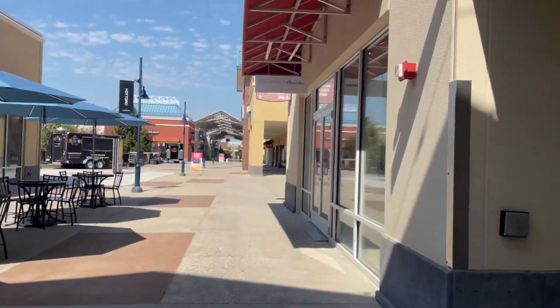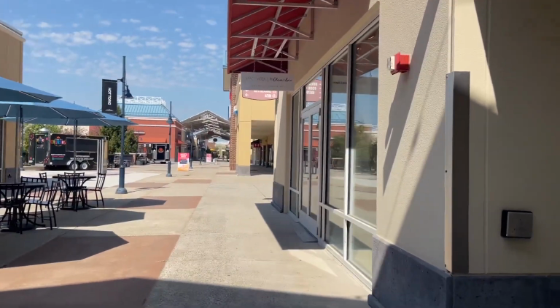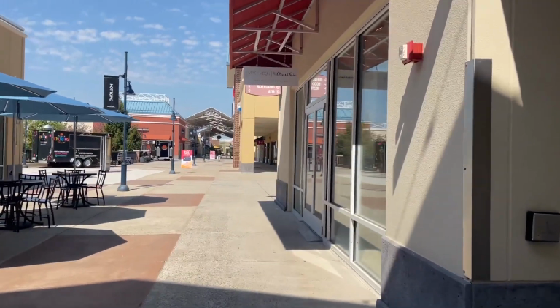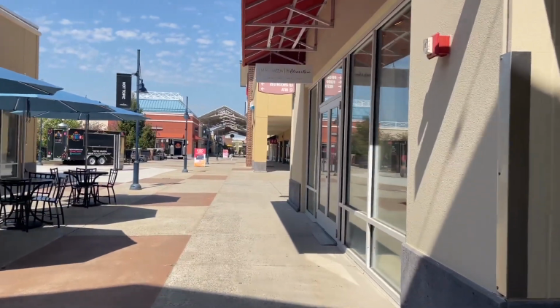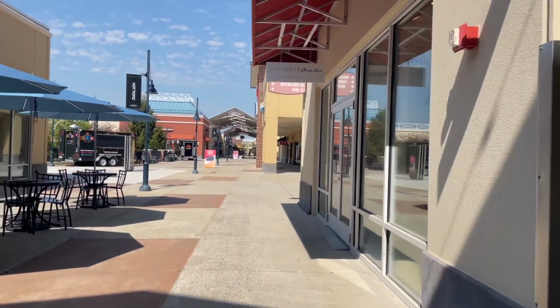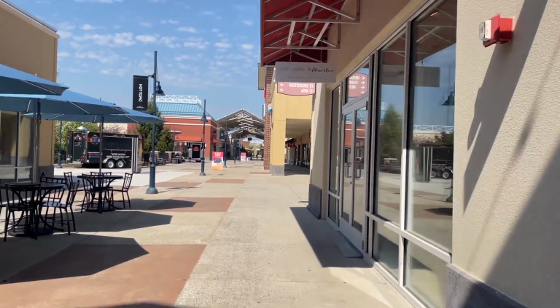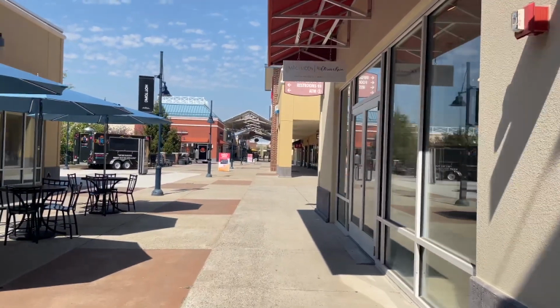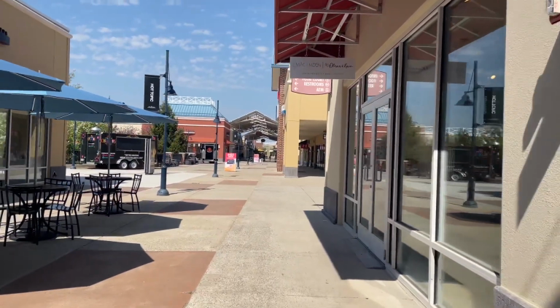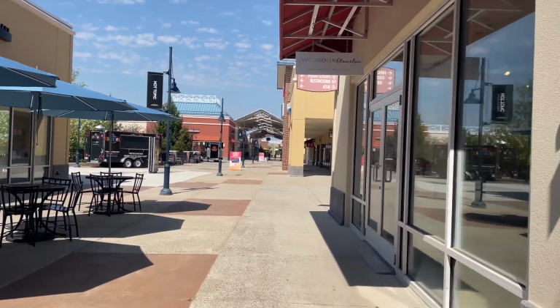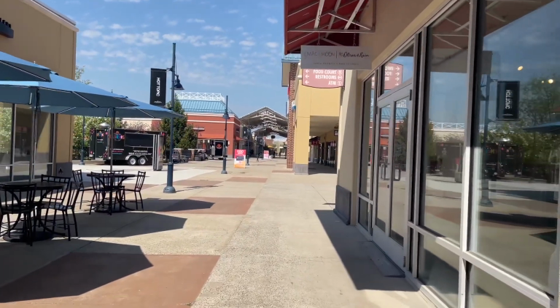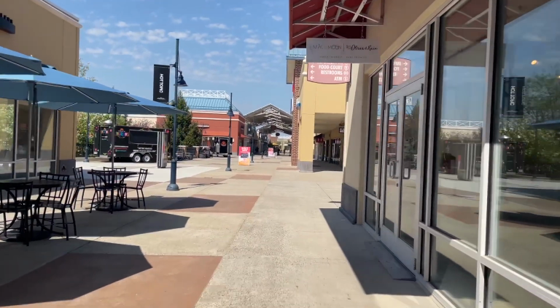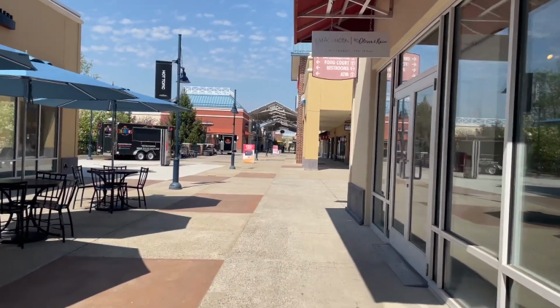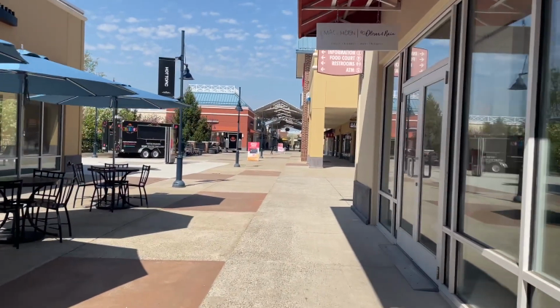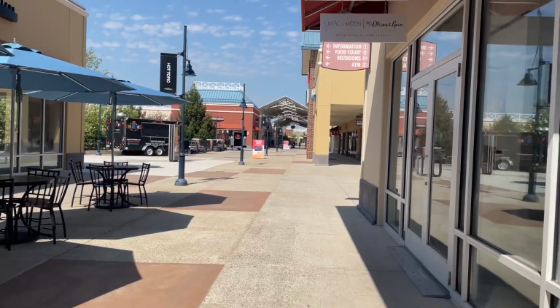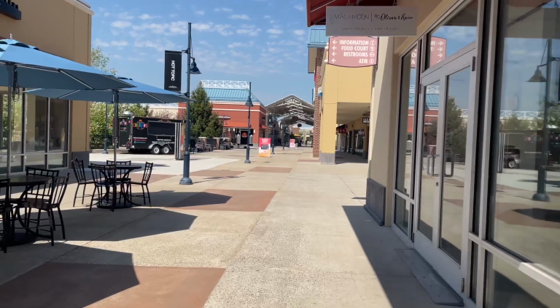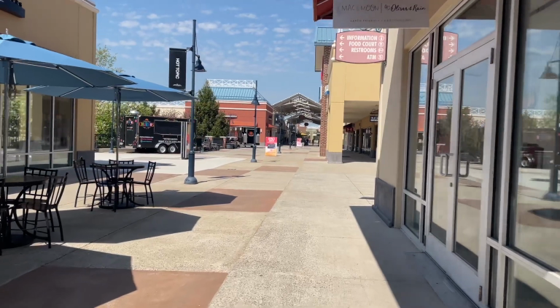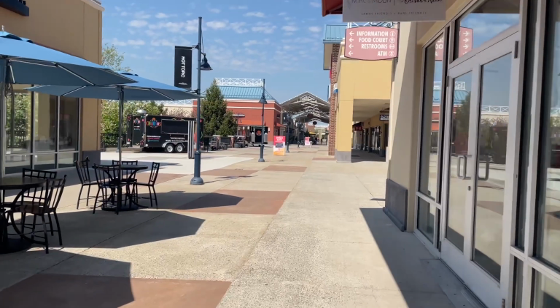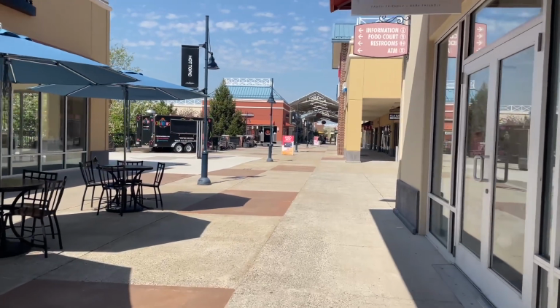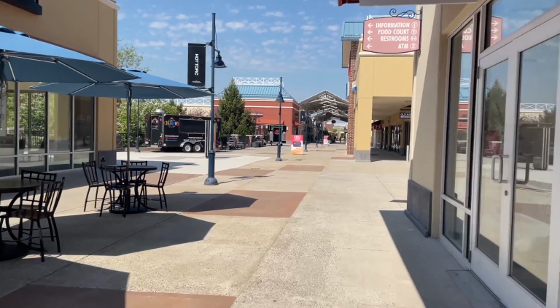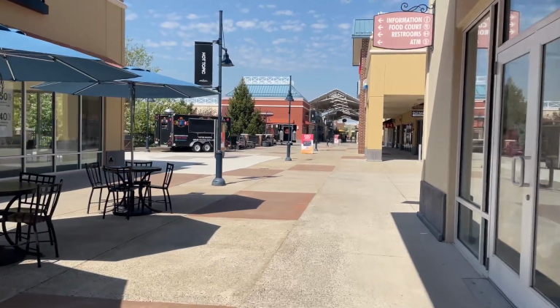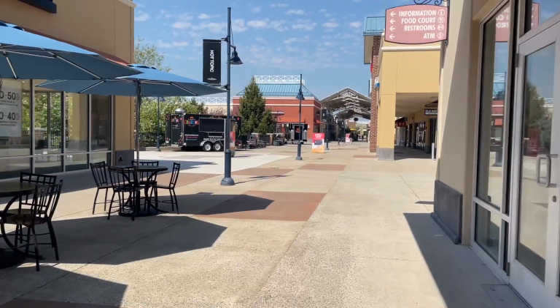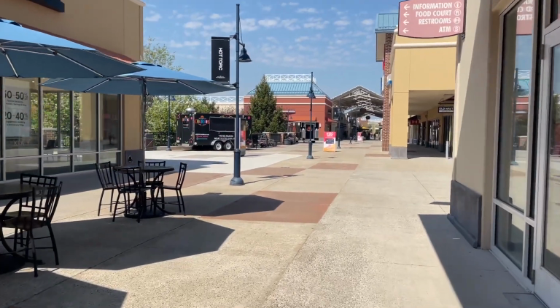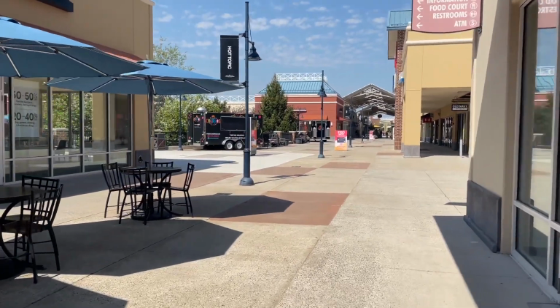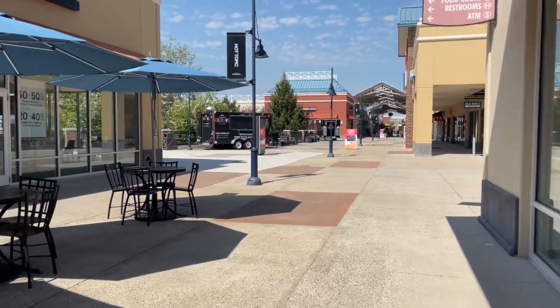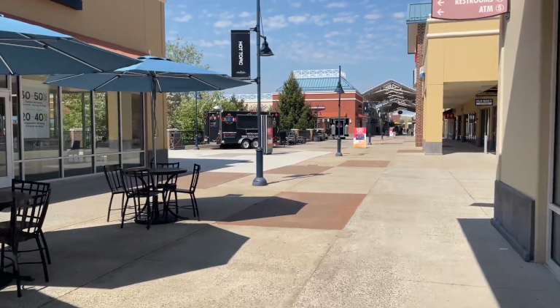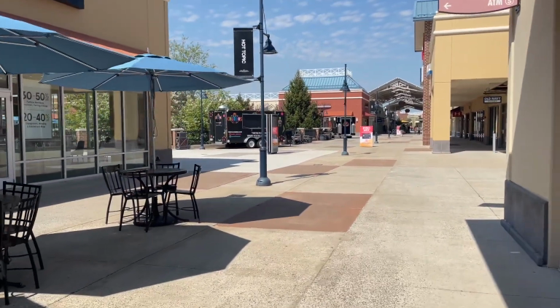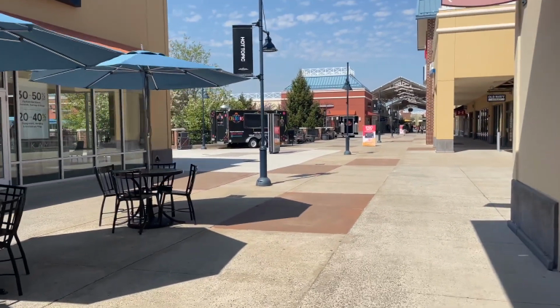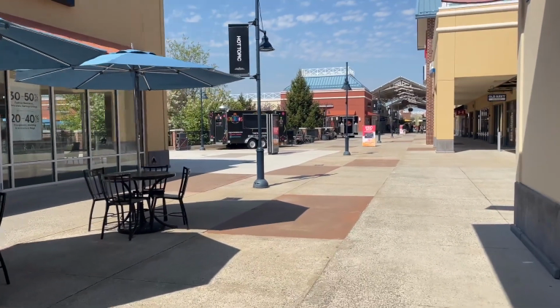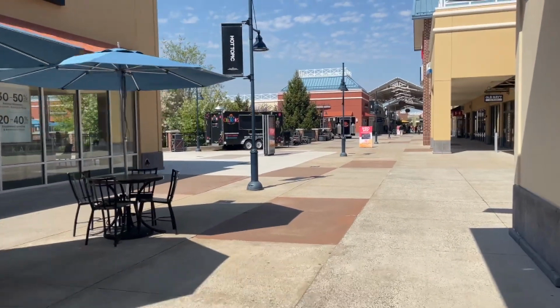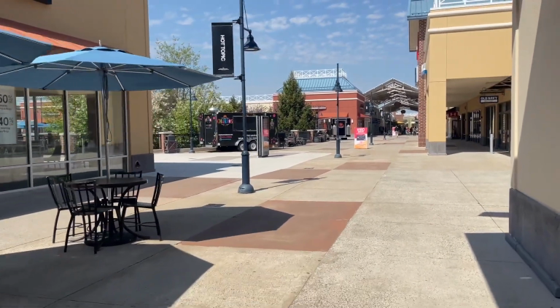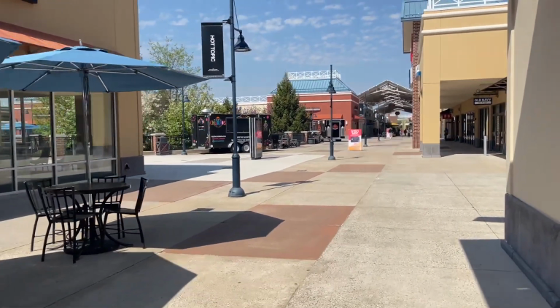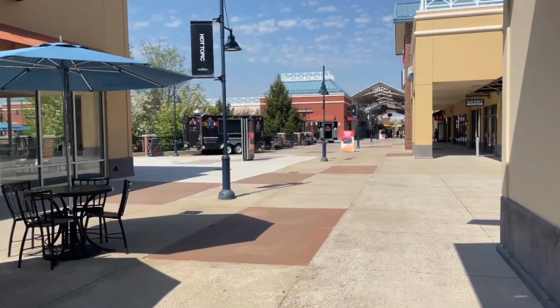At the outlets with hubby and little D, just taking a day to shop and relax and enjoy some beautiful weather.